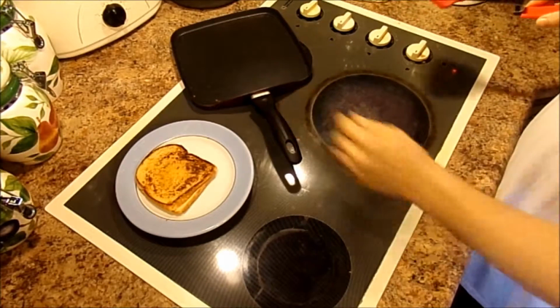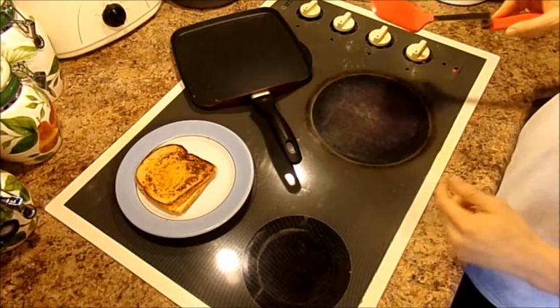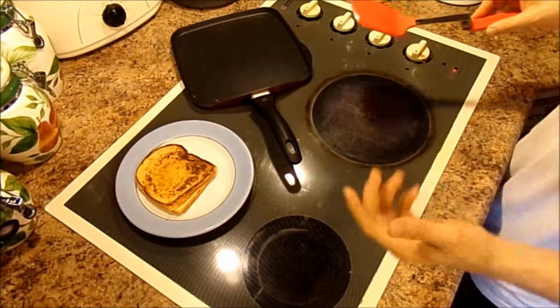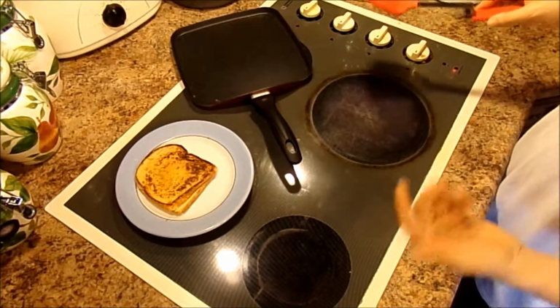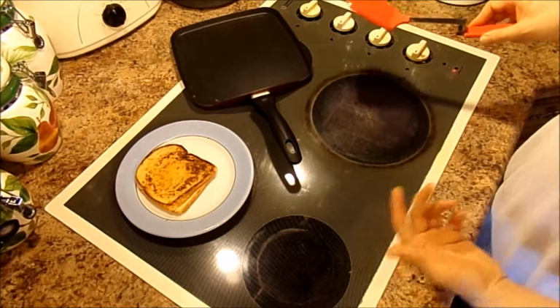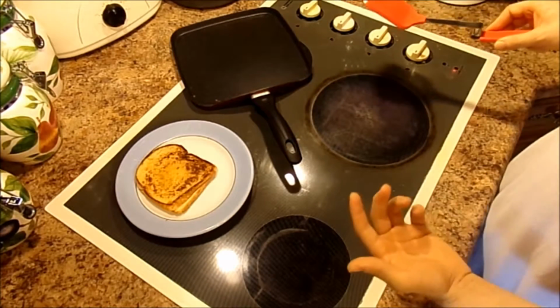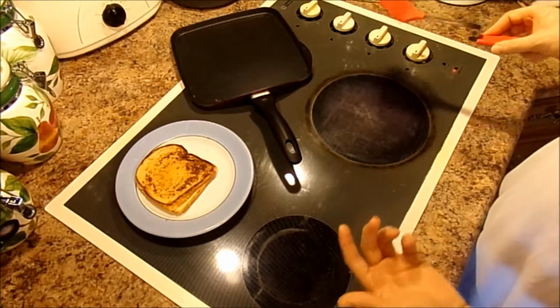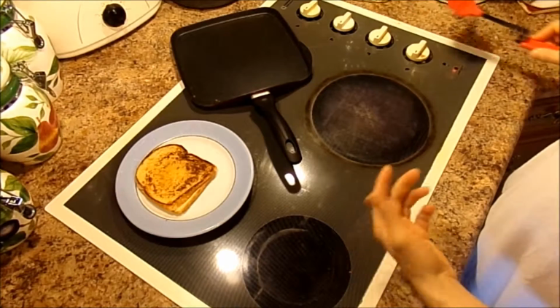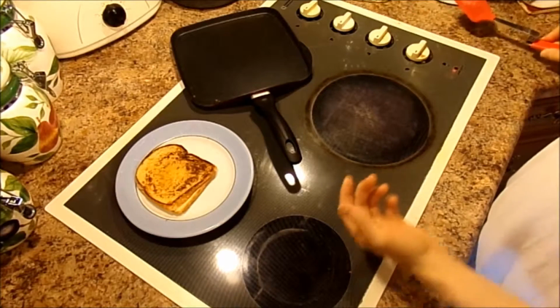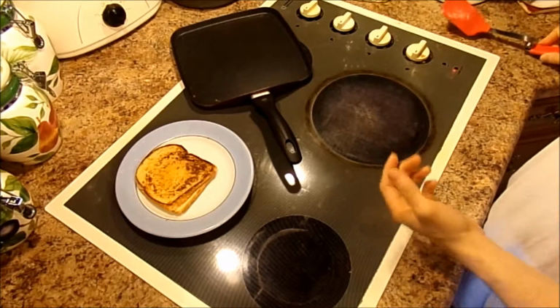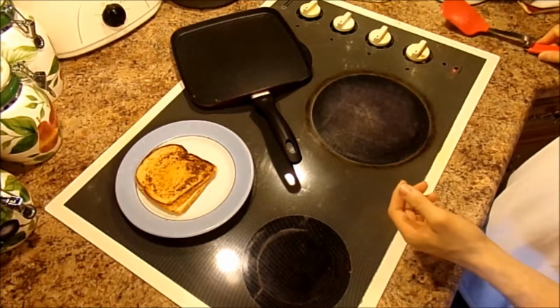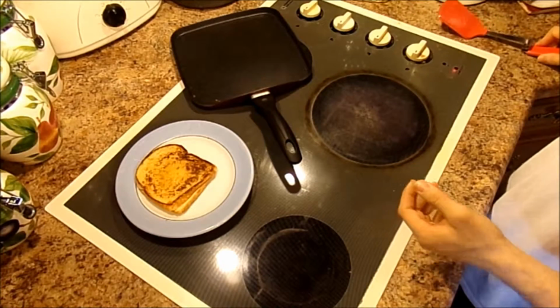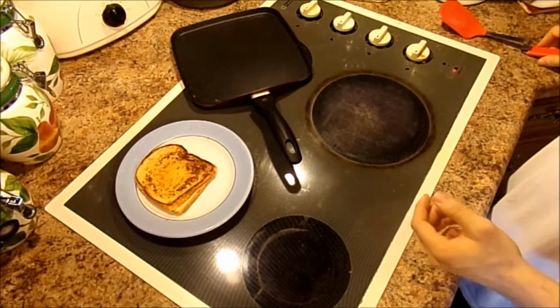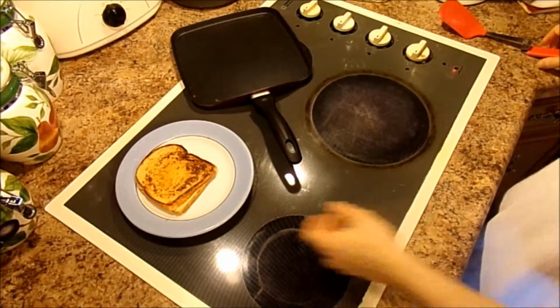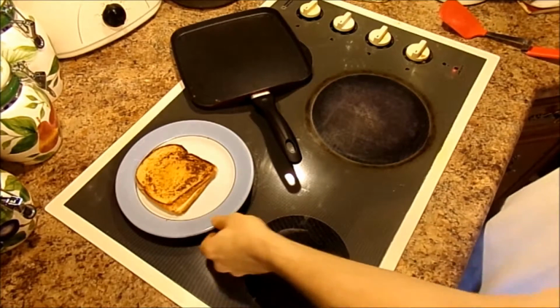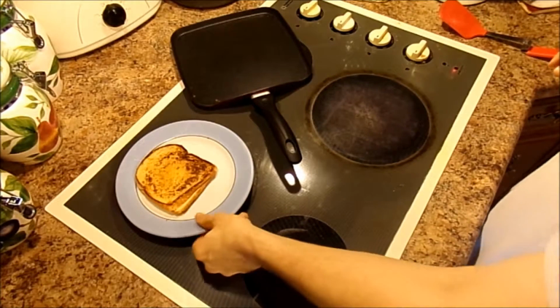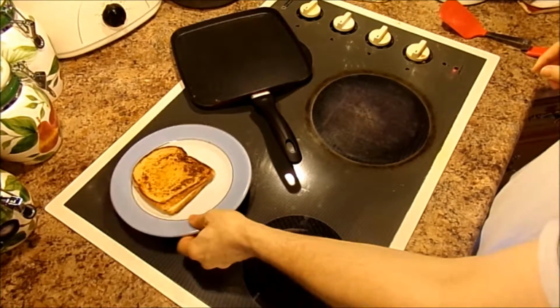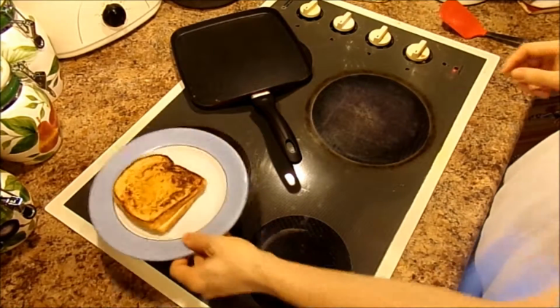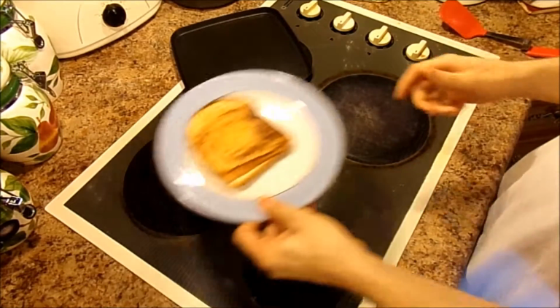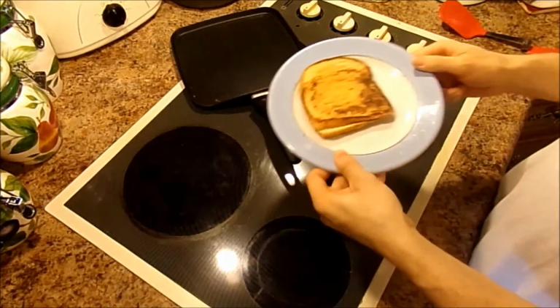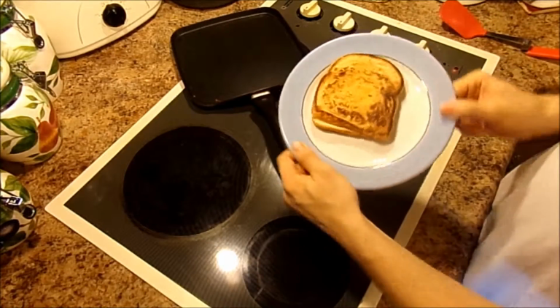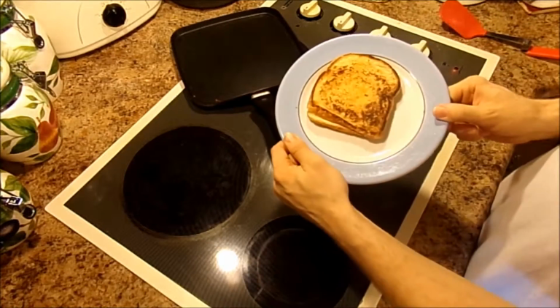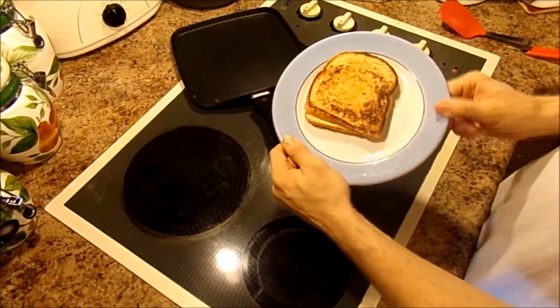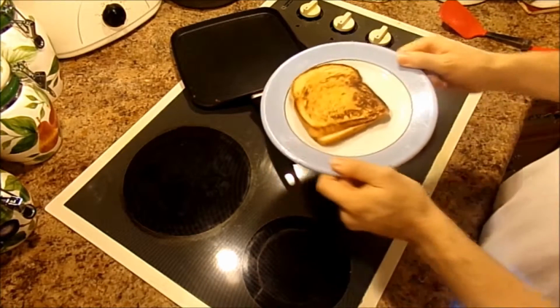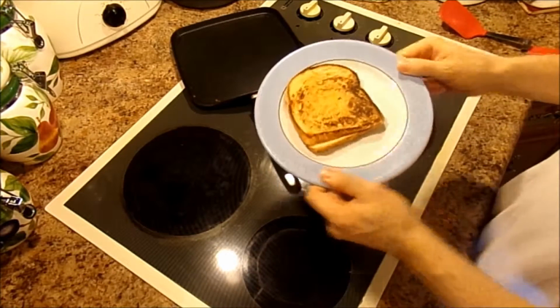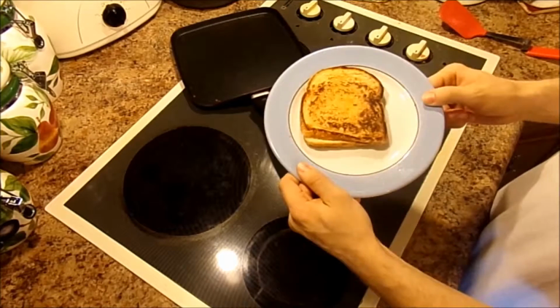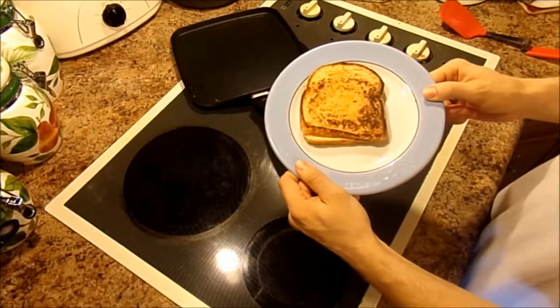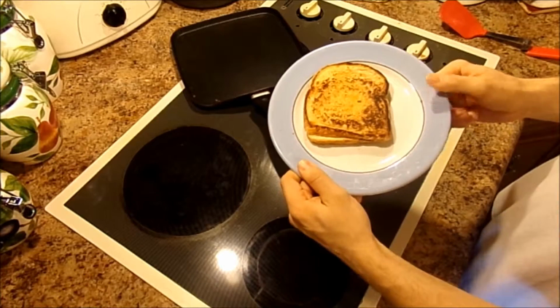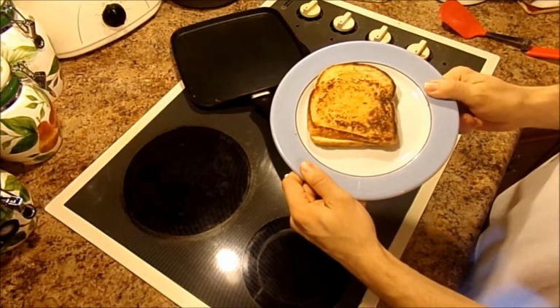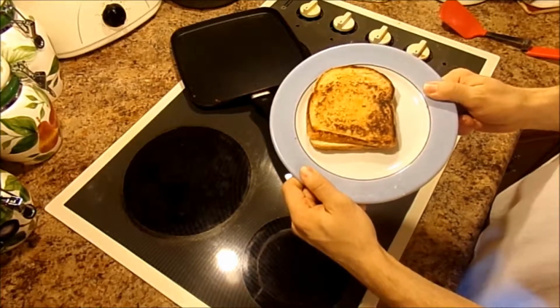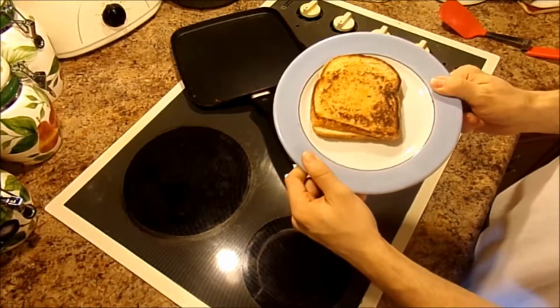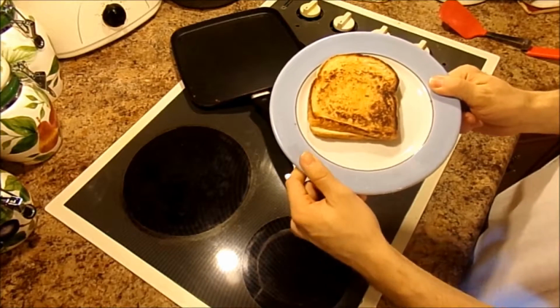I'll put this off to the side and make sure I clean up after myself as well. Here's the sandwich — we're going to try it and see how it turned out.